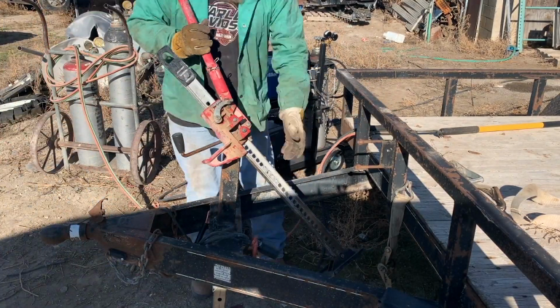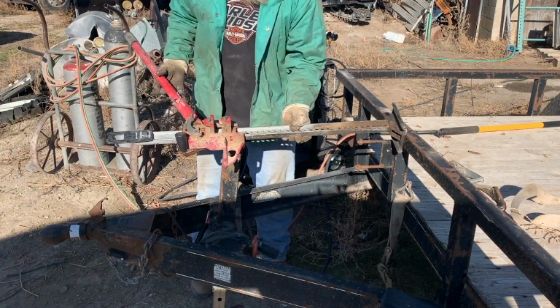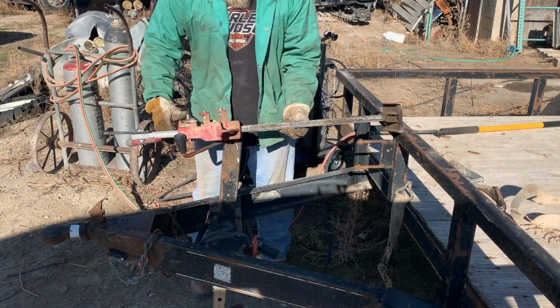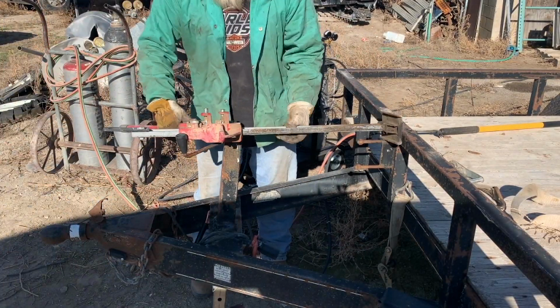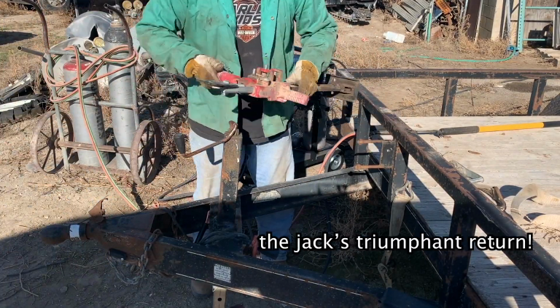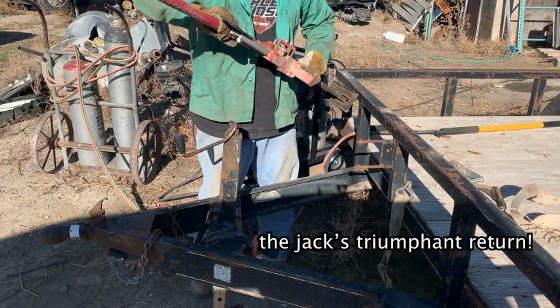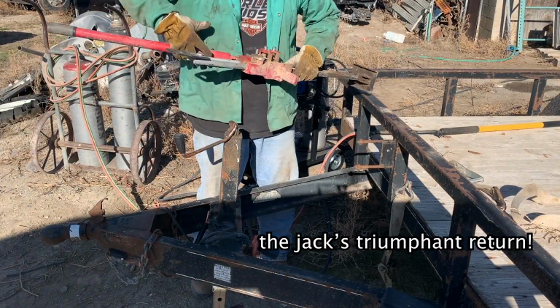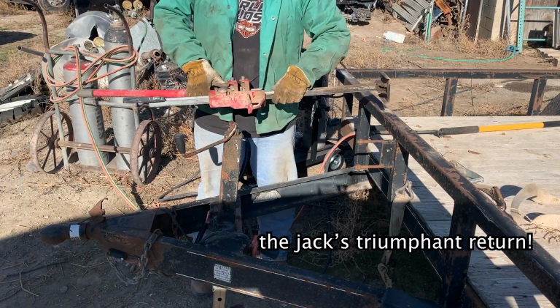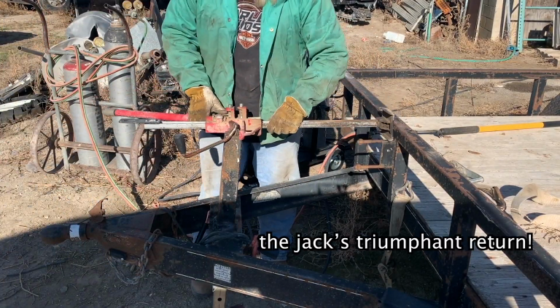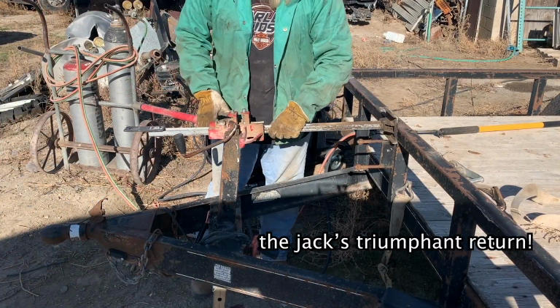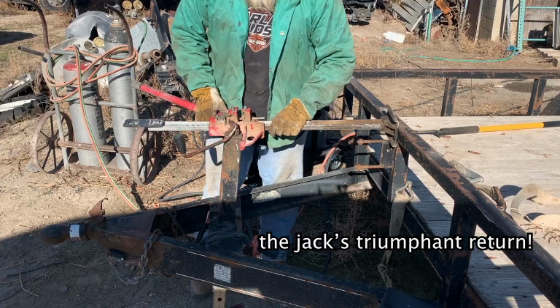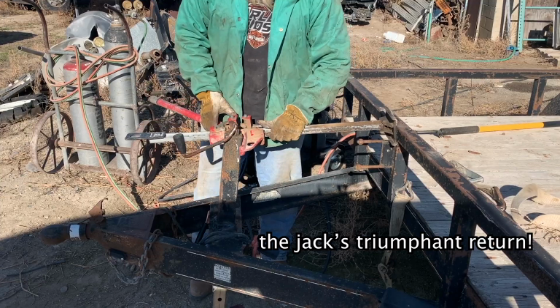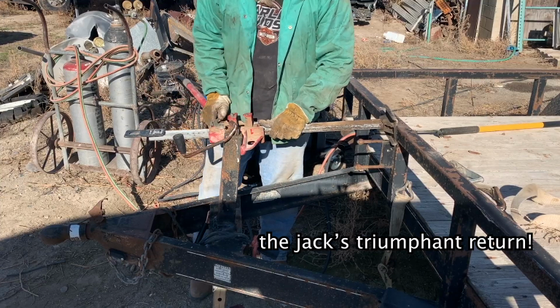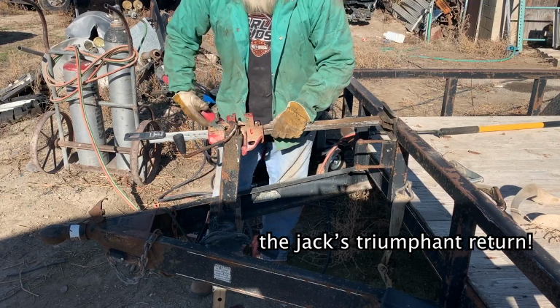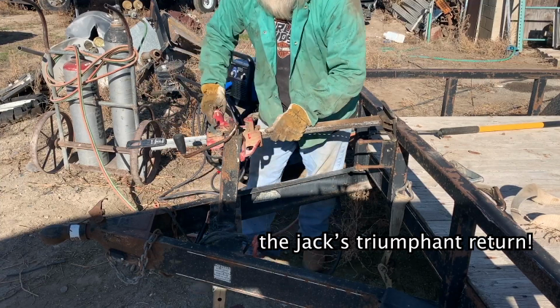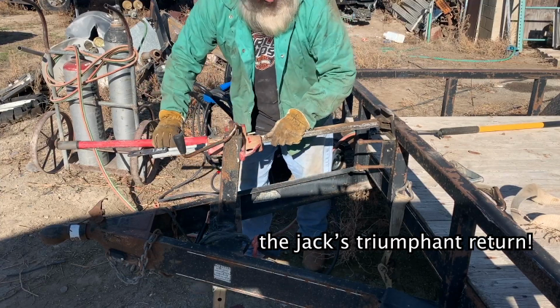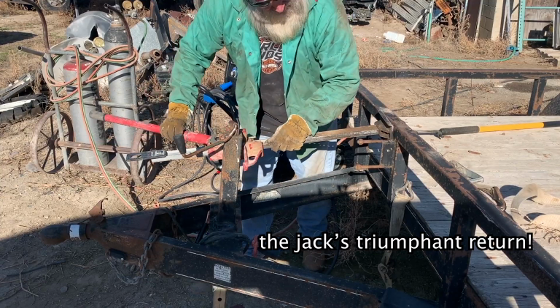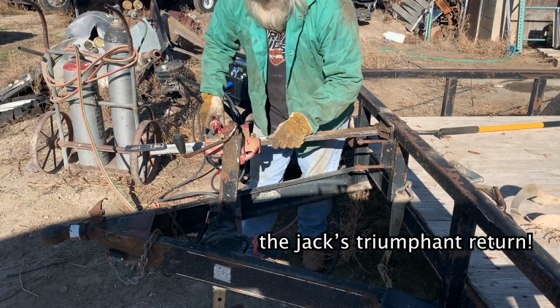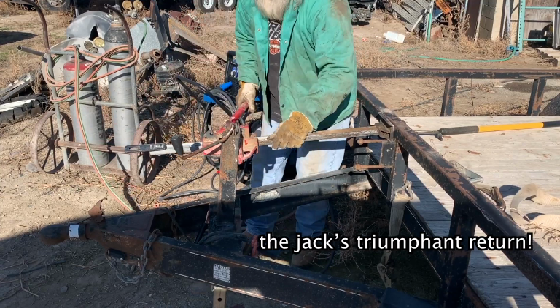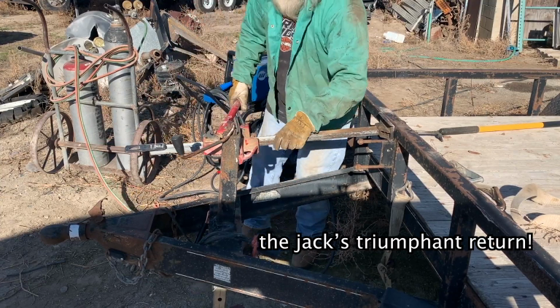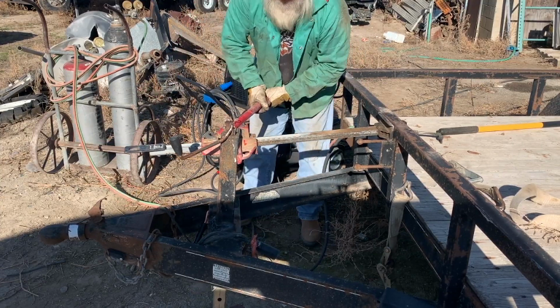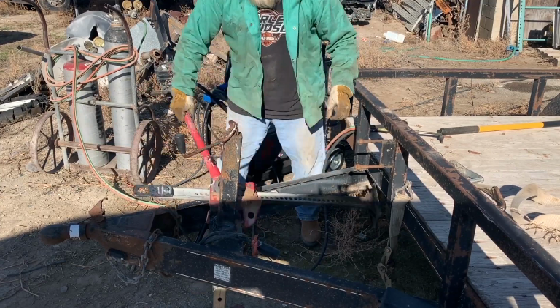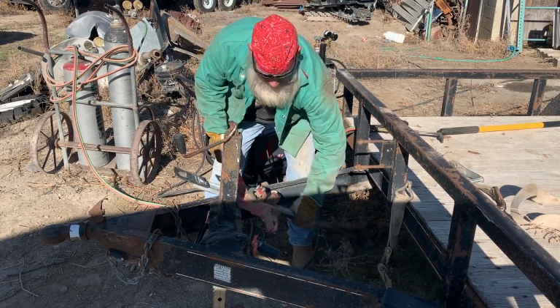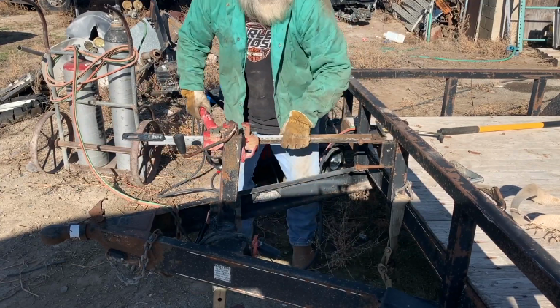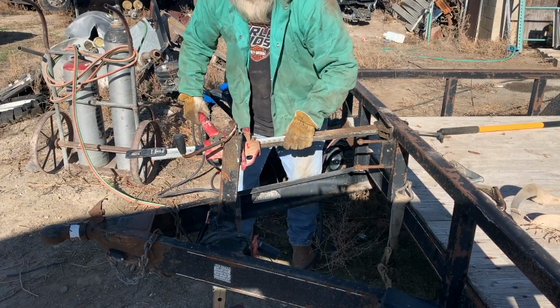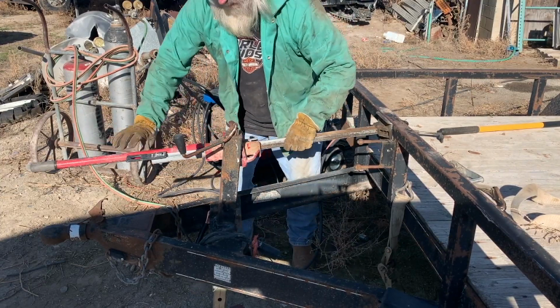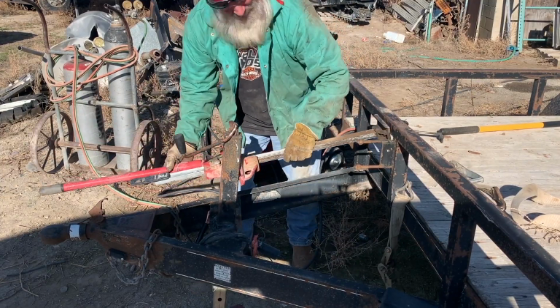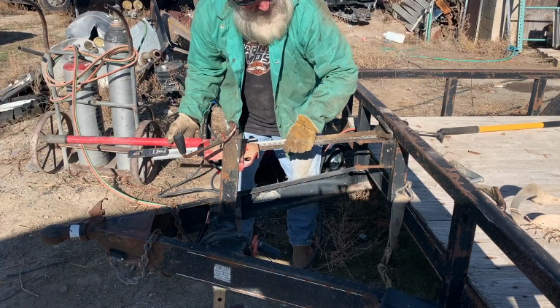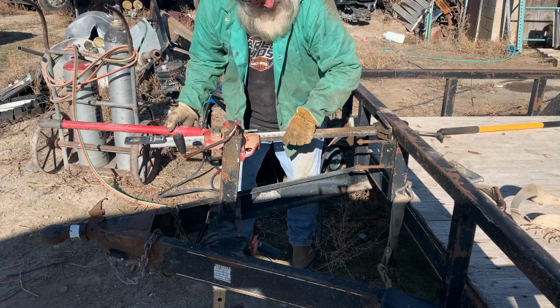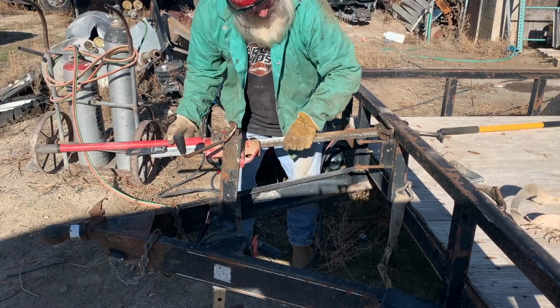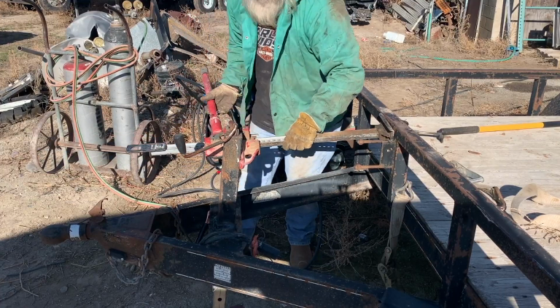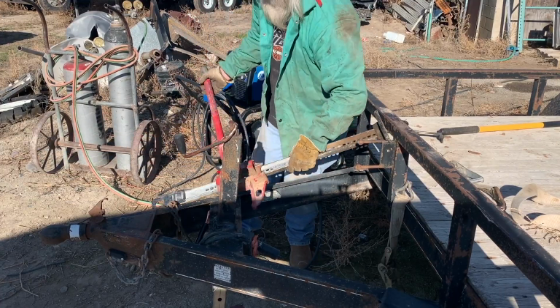We're going to go back to the jack, like the original process. This time I'm going to change positions, and I'm only going to fight this jack about 15 dozen times before I finally get it to work — but it's going to do a lot better job than the strap was ever going to do.